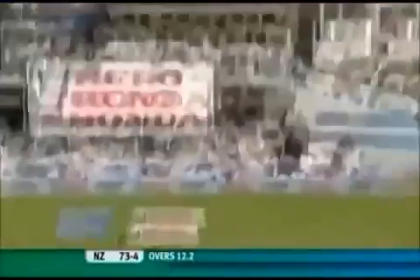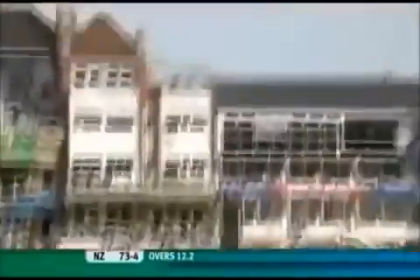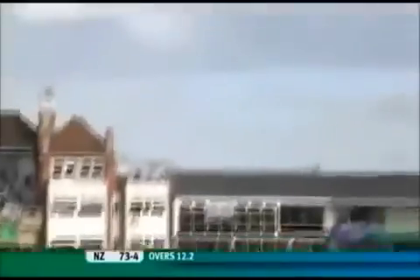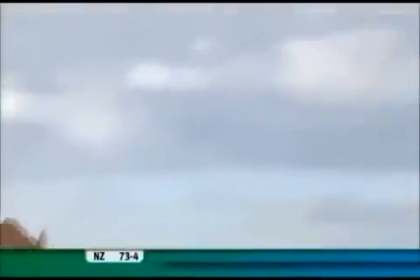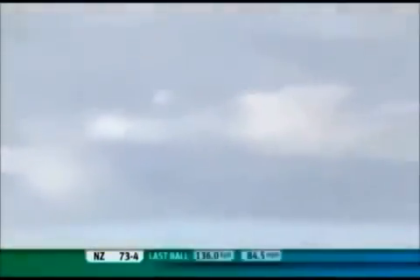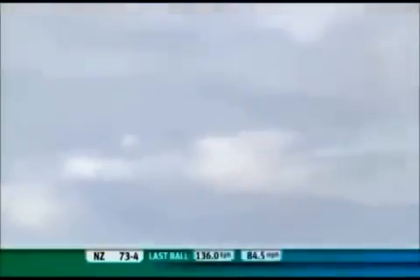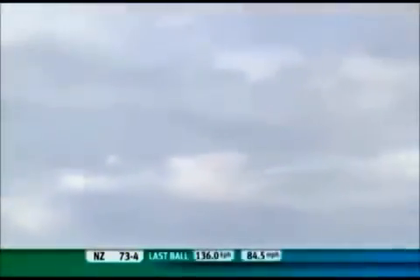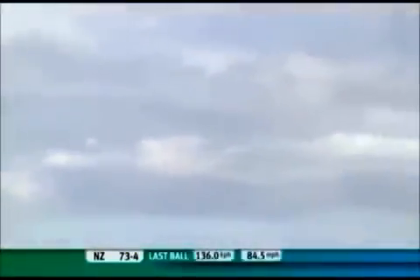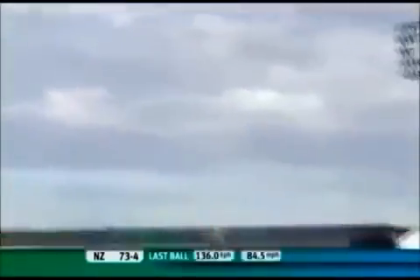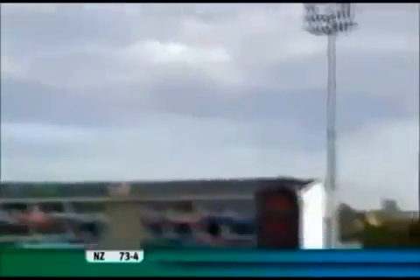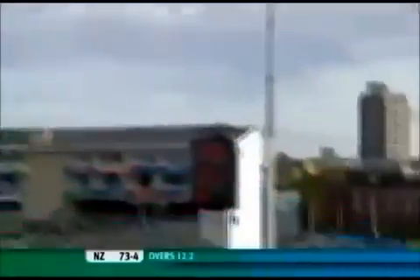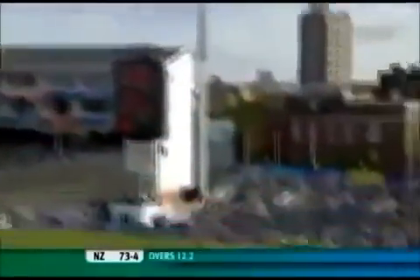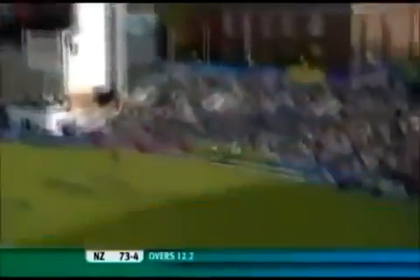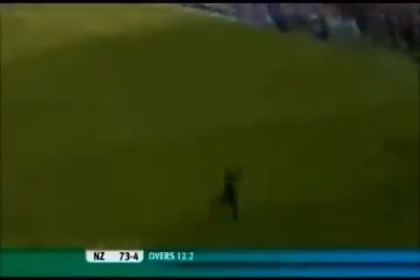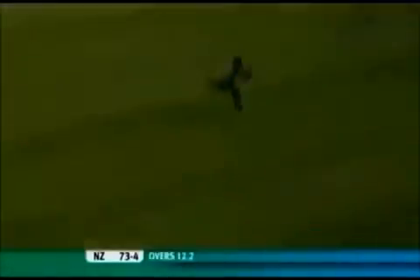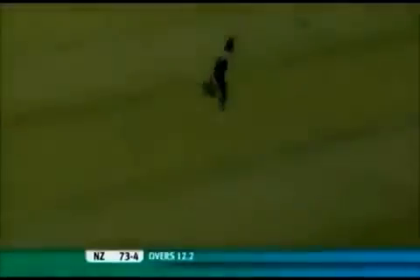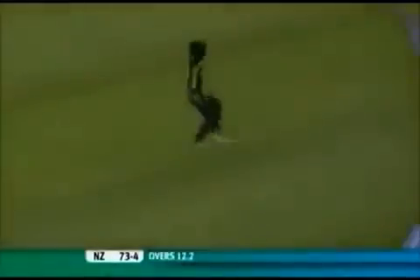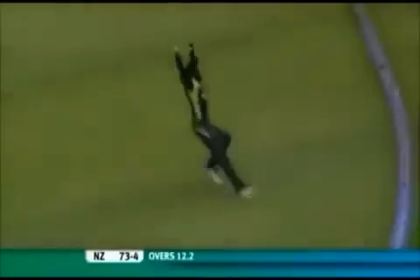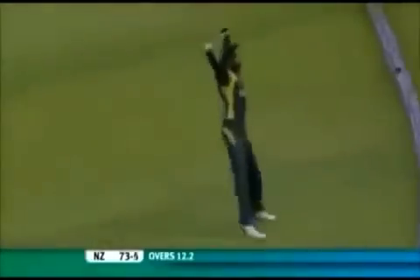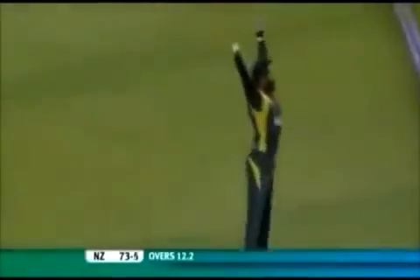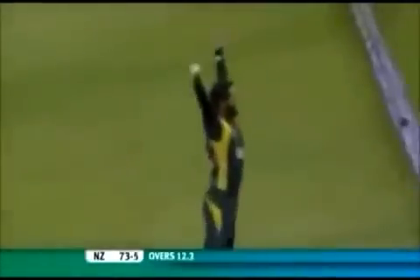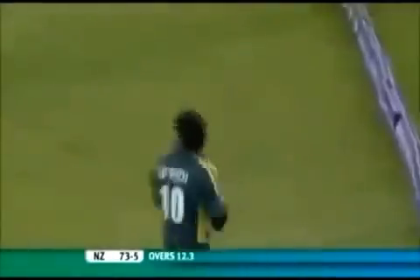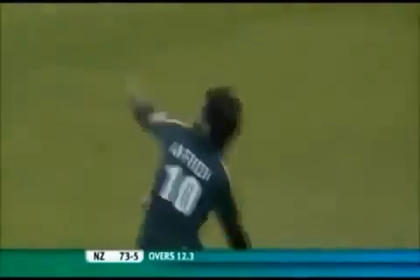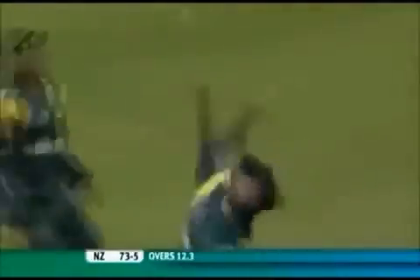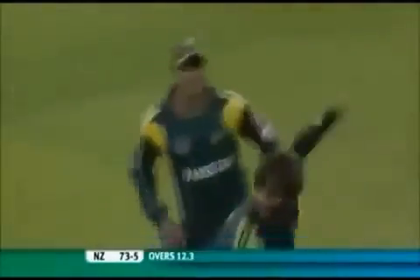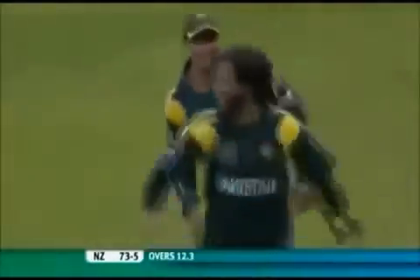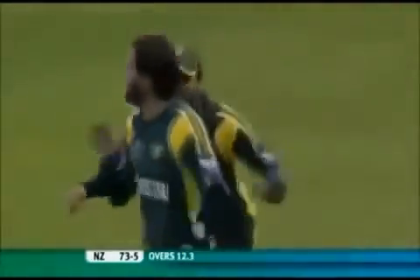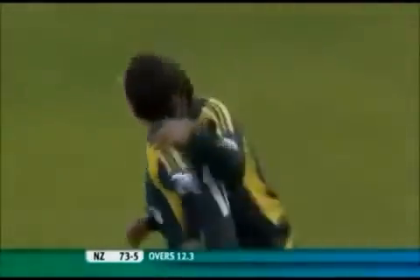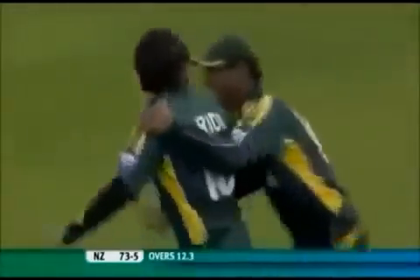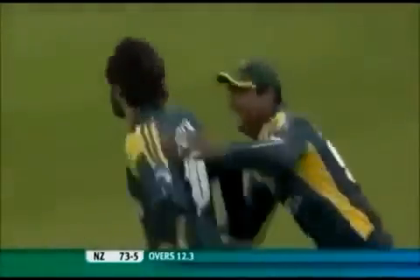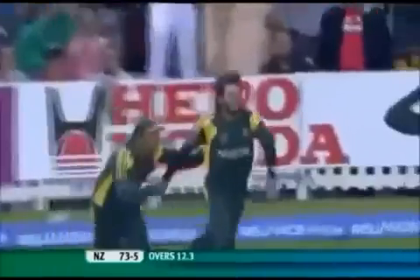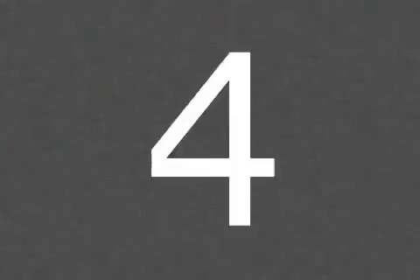There you go. That mid-wicket area — it's a chance for Afridi. Is he going to get there? He does! Unbelievable — Shahid Afridi.